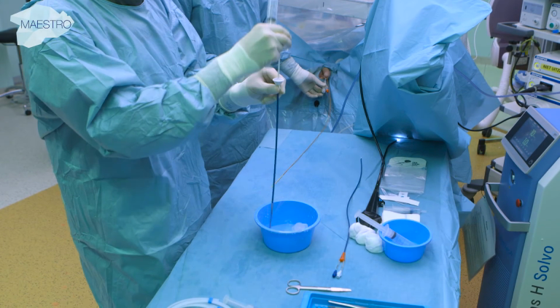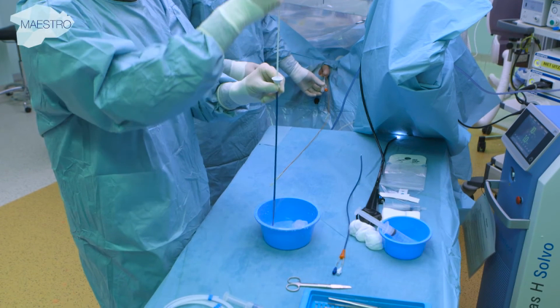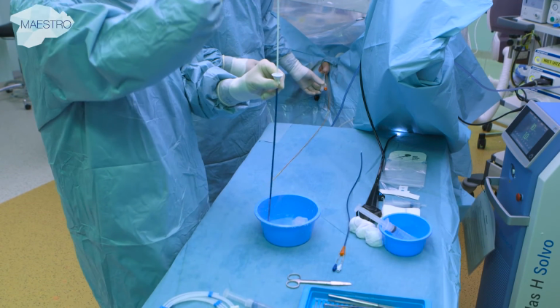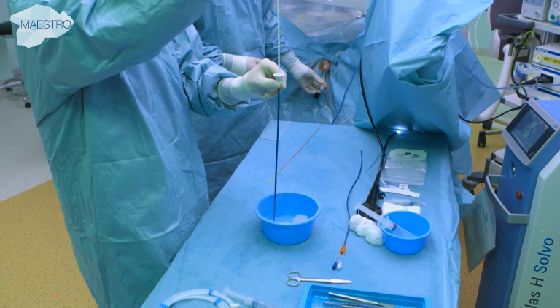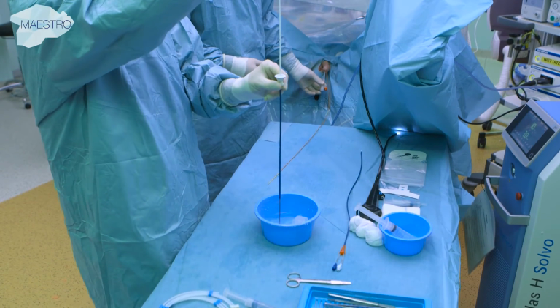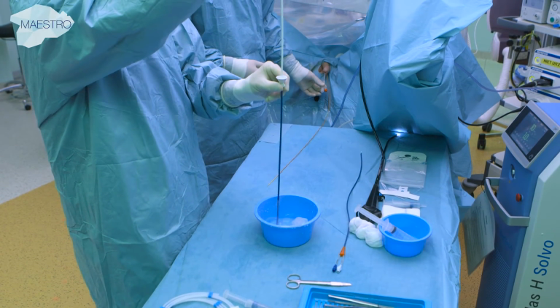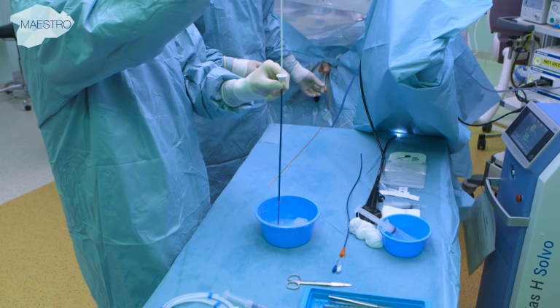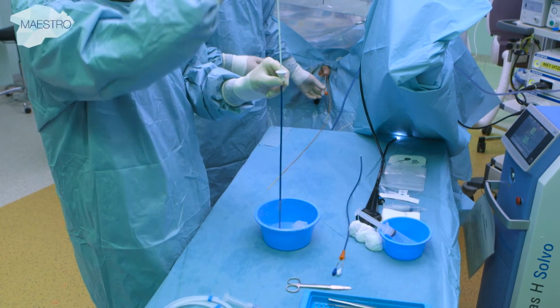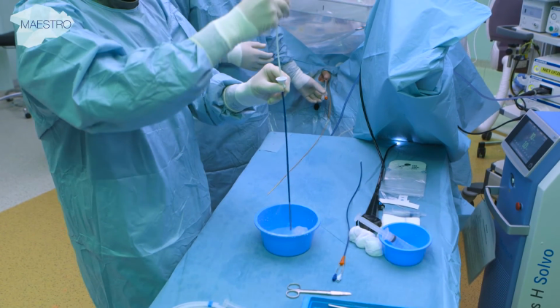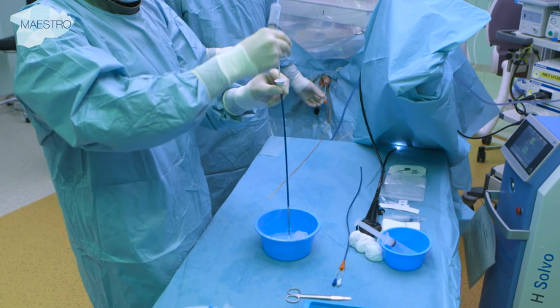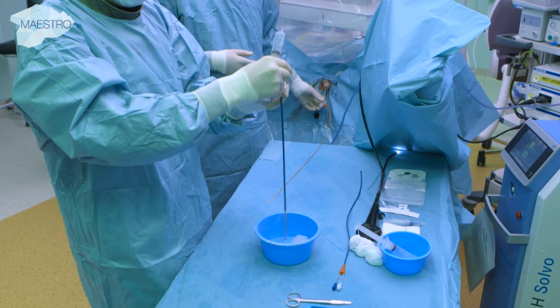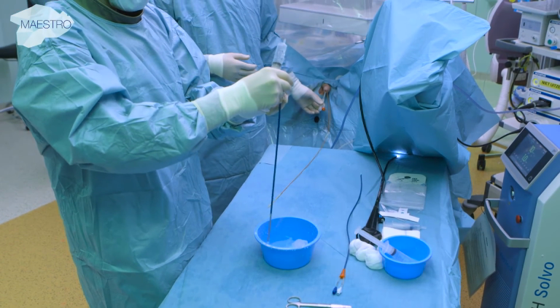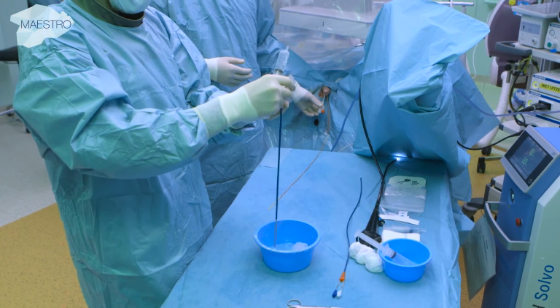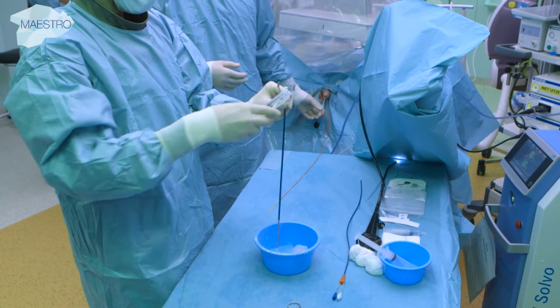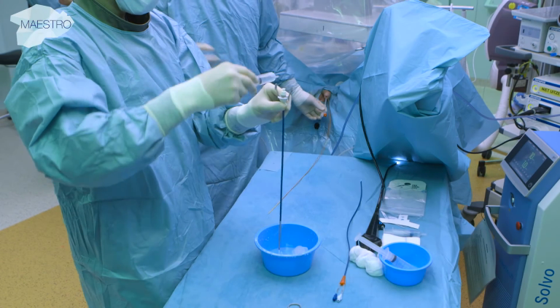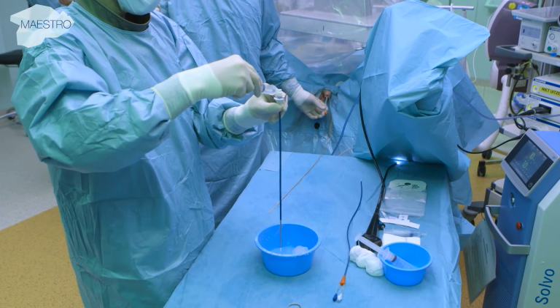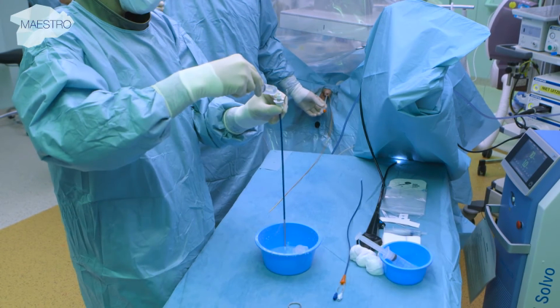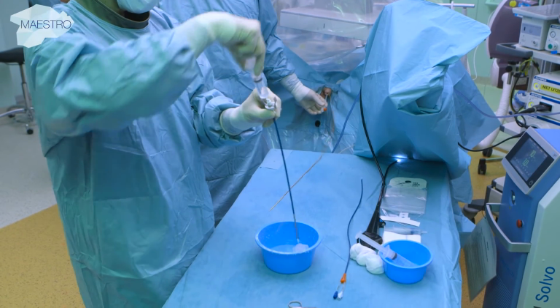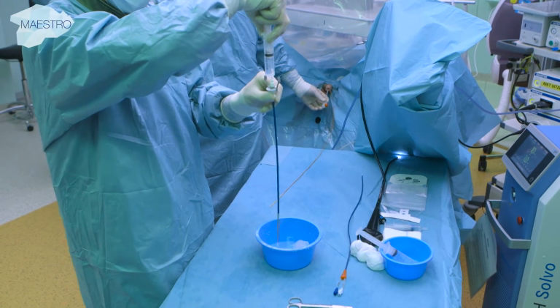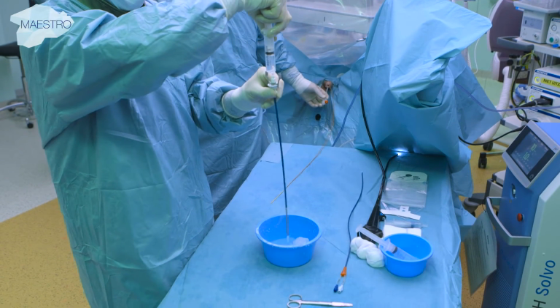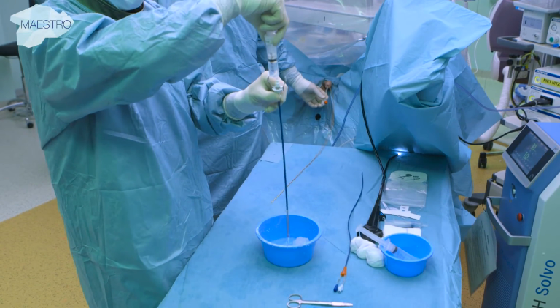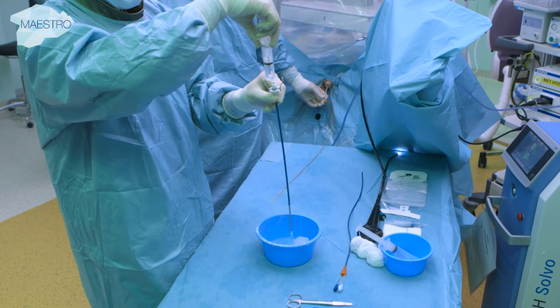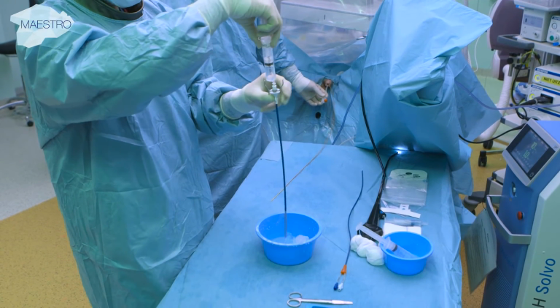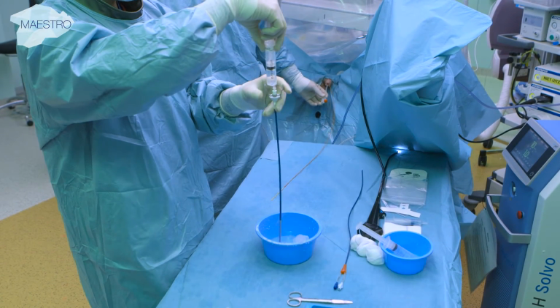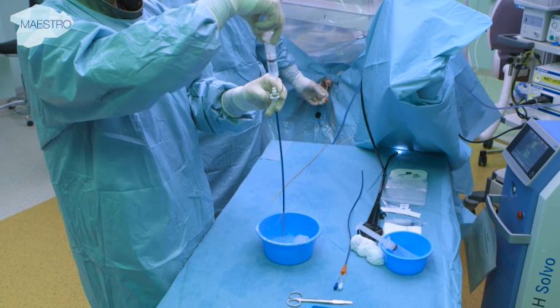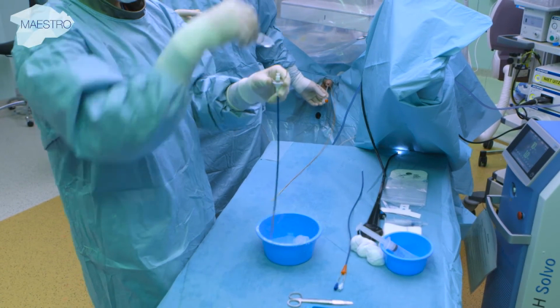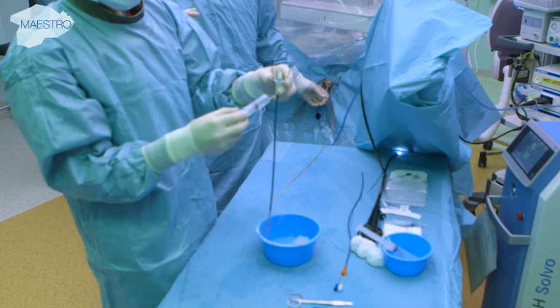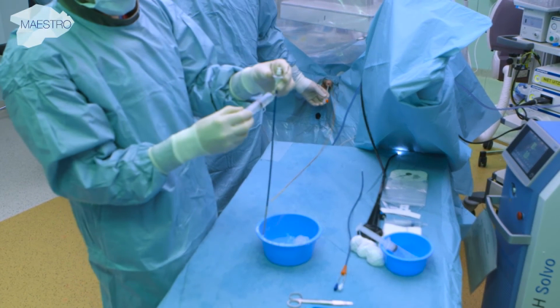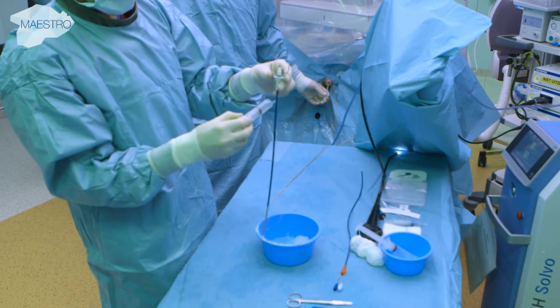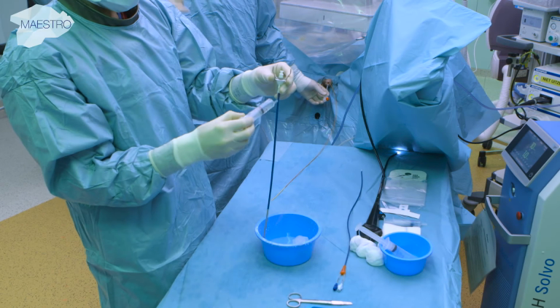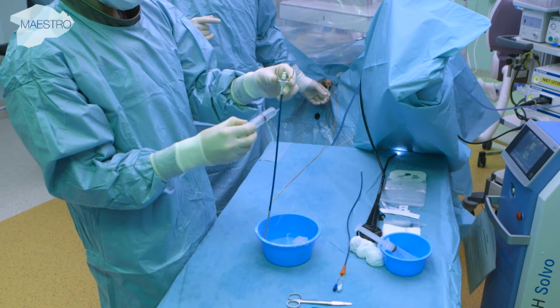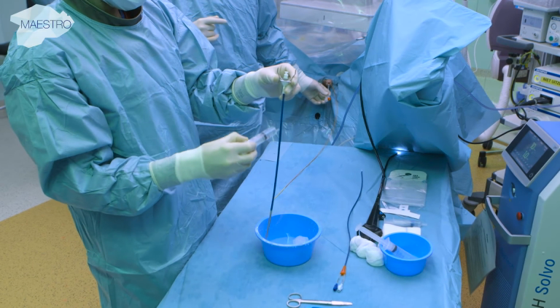The small size of the 10-12 French access sheath in combination with the latest endoscope generations ensures adaptation to the patient's anatomy to reduce the risk of lesions in the ureter.